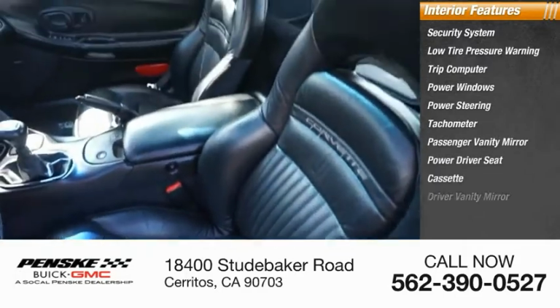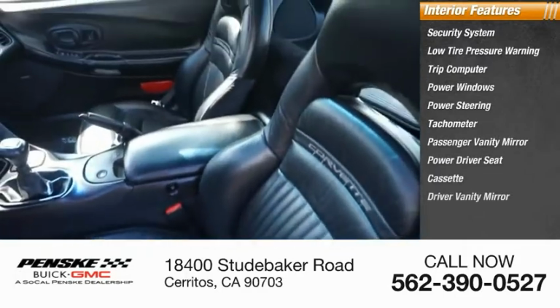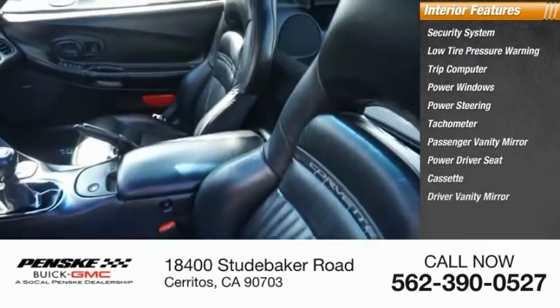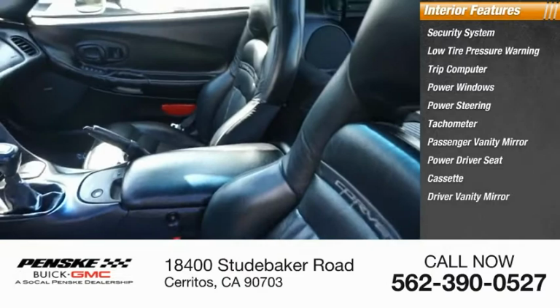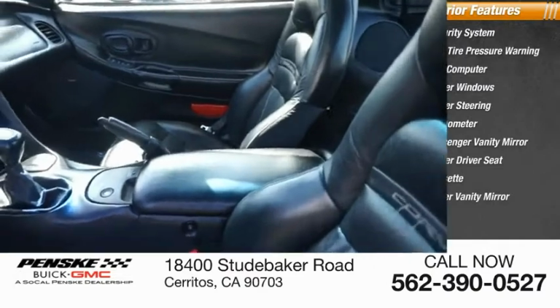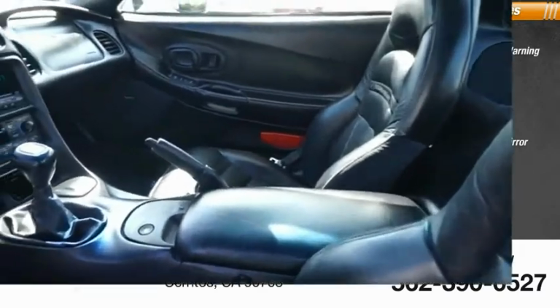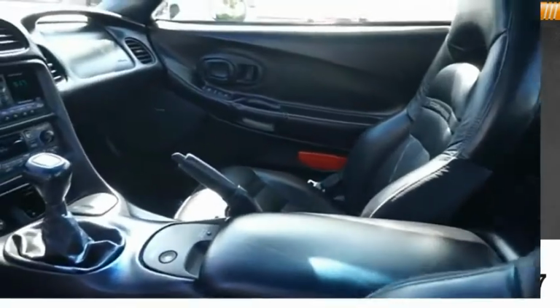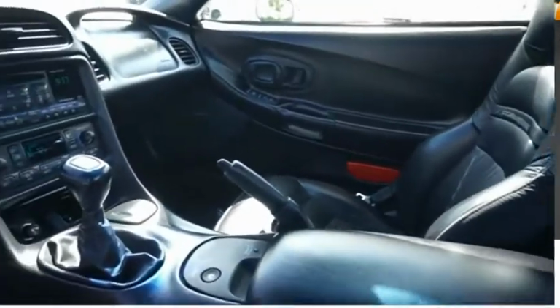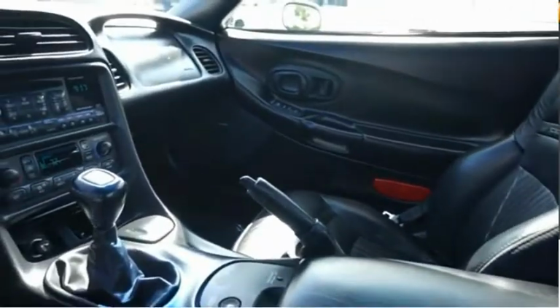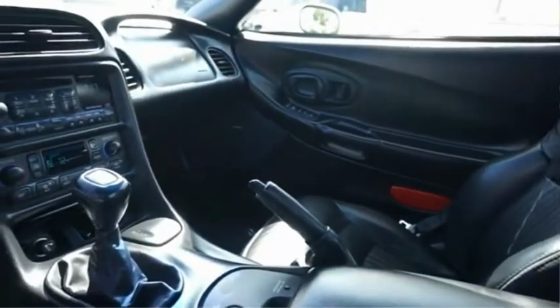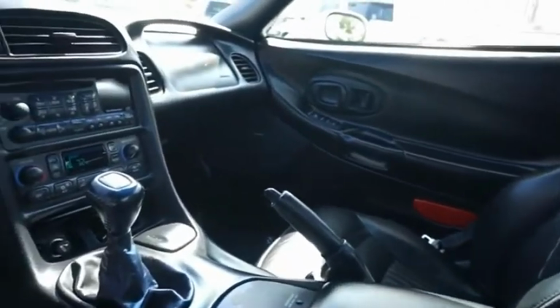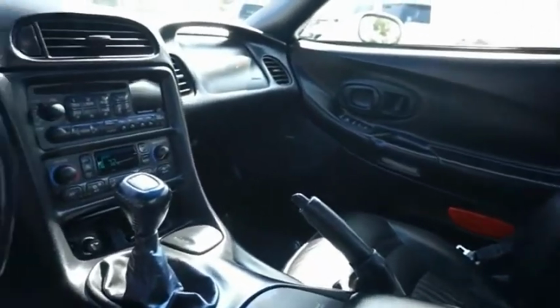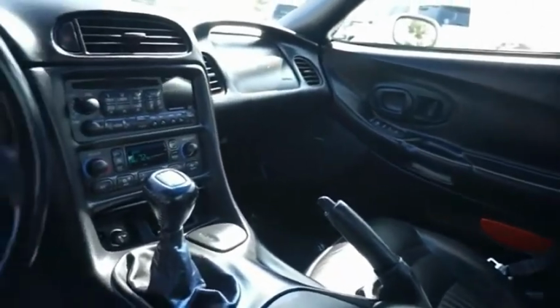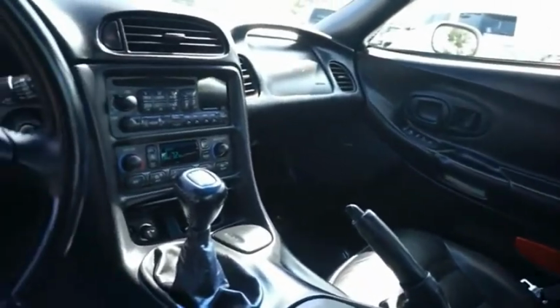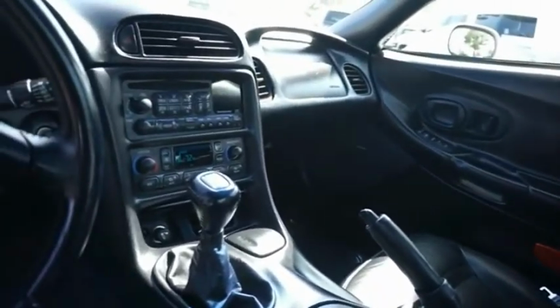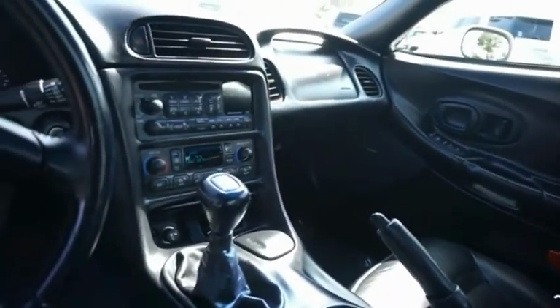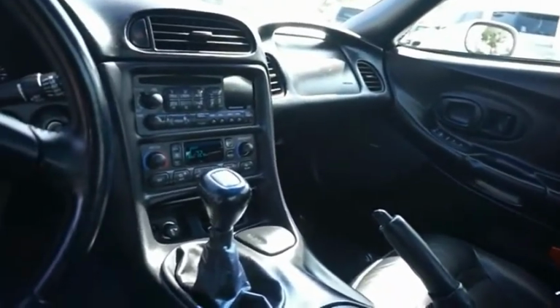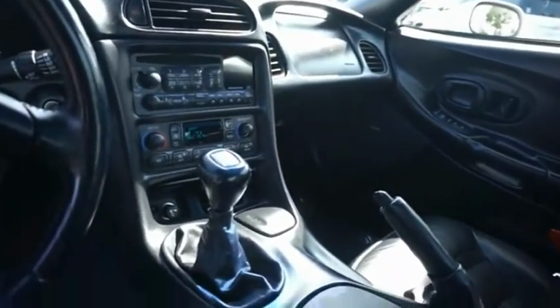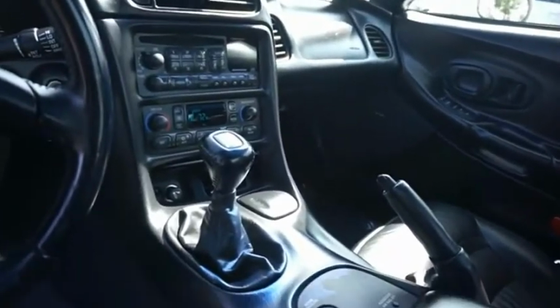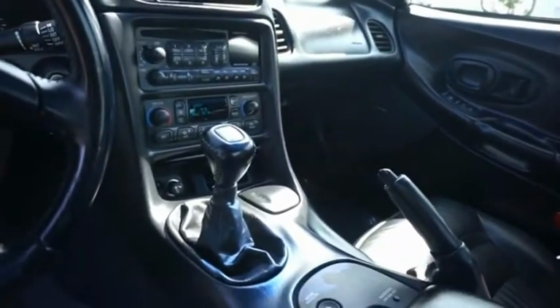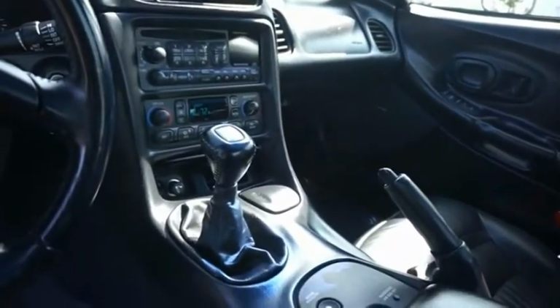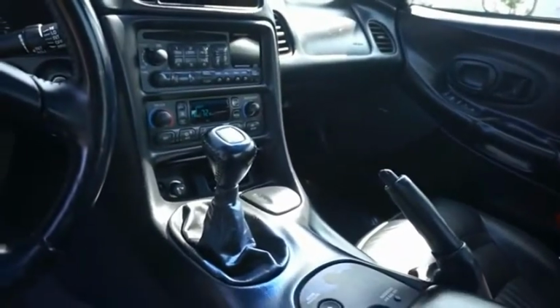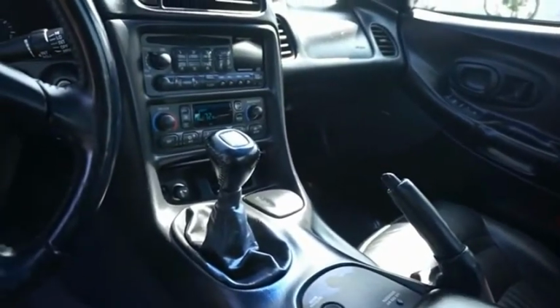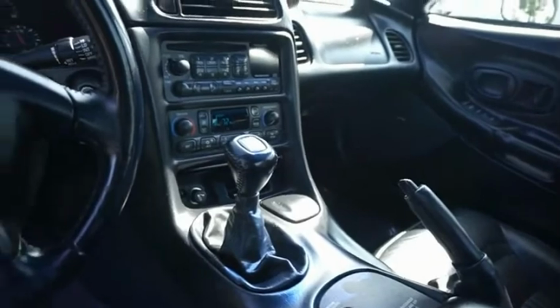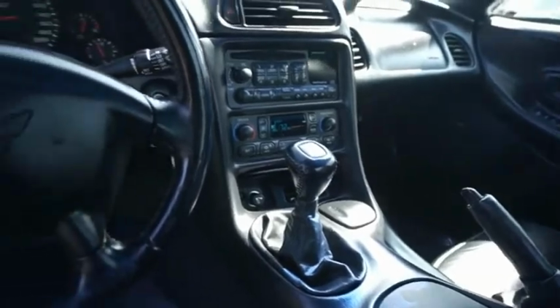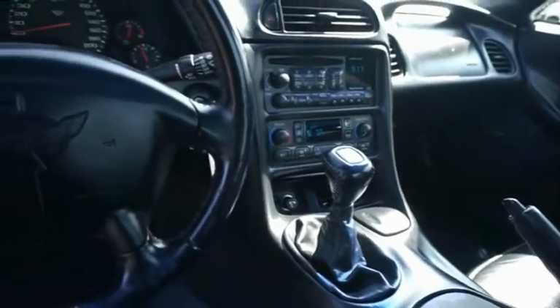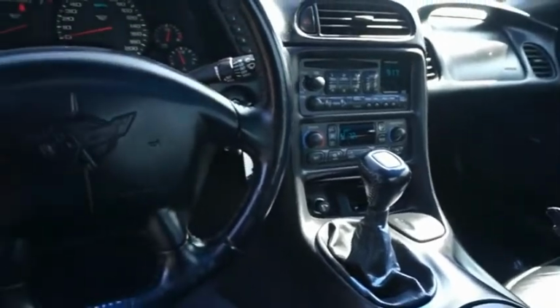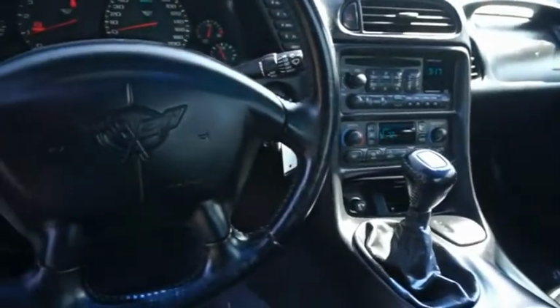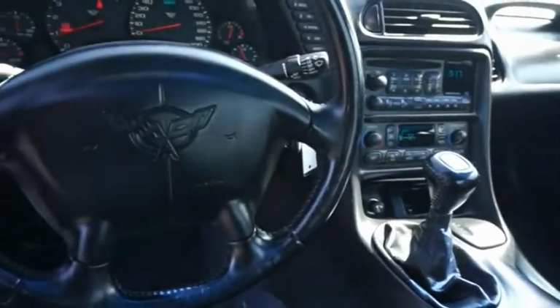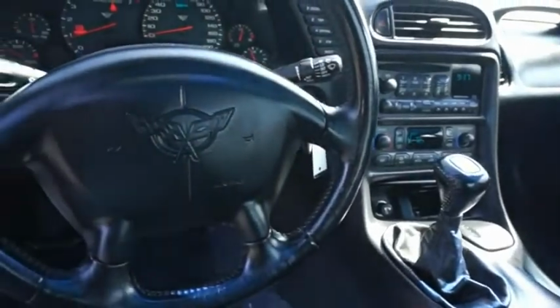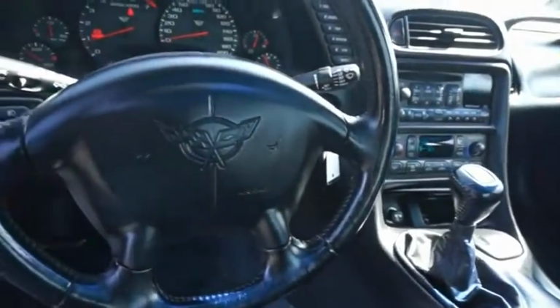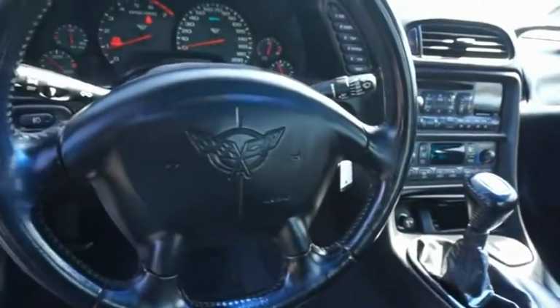Driver vanity mirror. If affordable style and reliability are what you're looking for, this vehicle couldn't be more perfect. Drive it today.